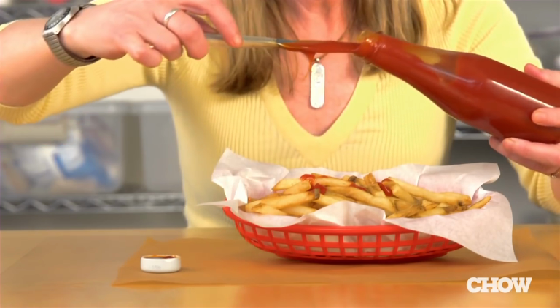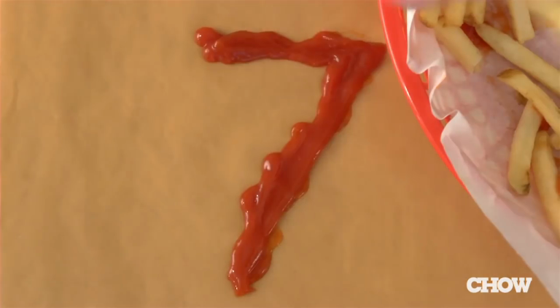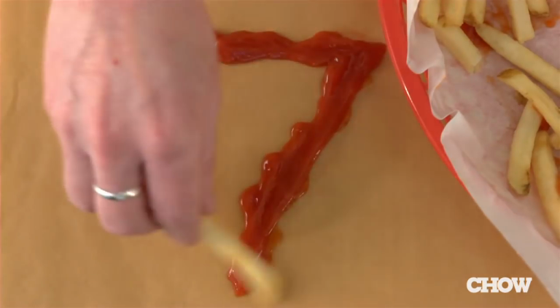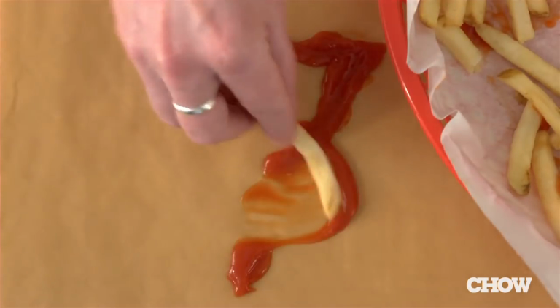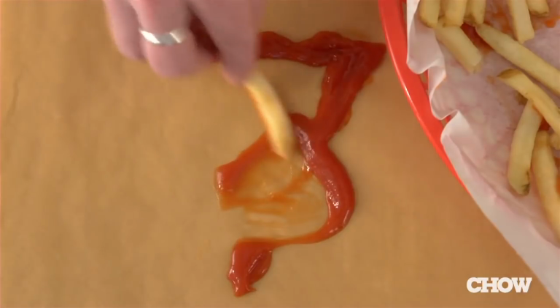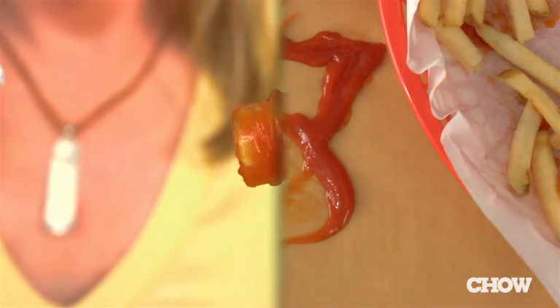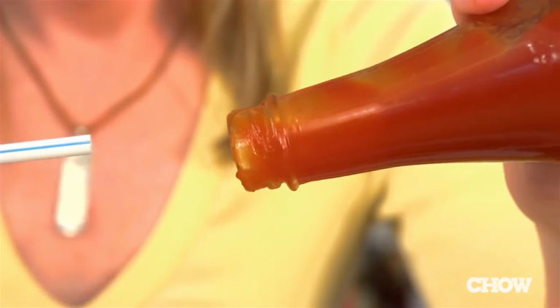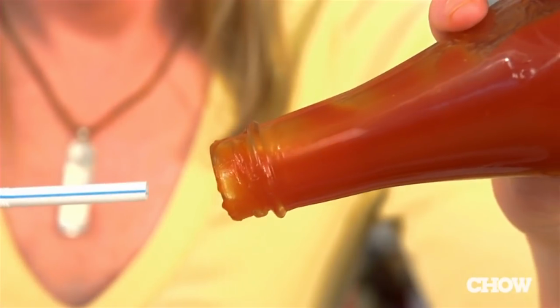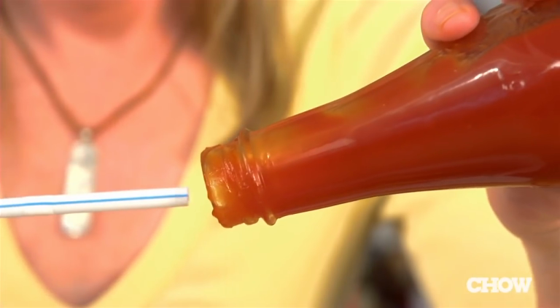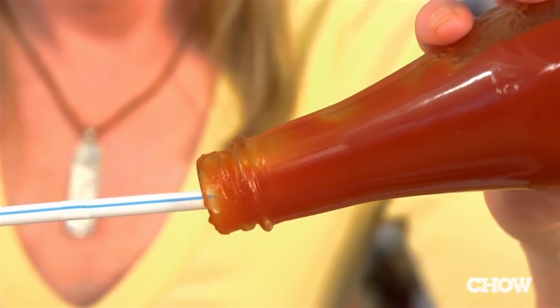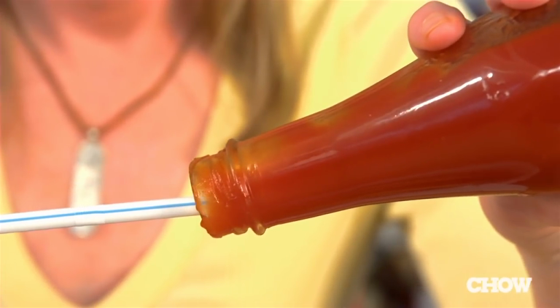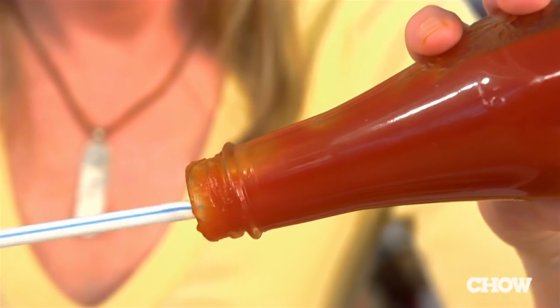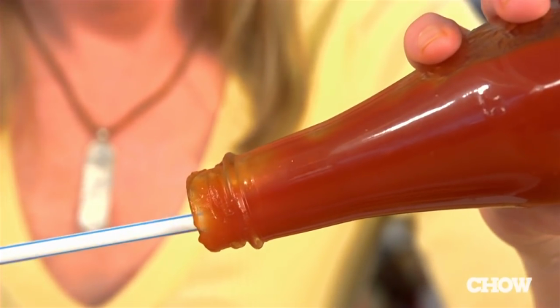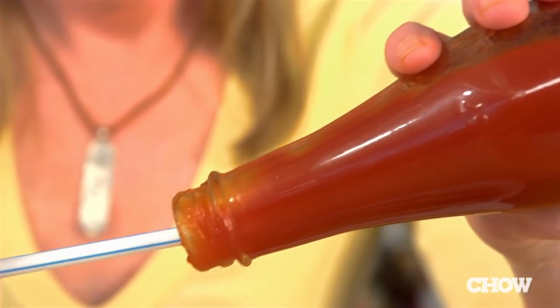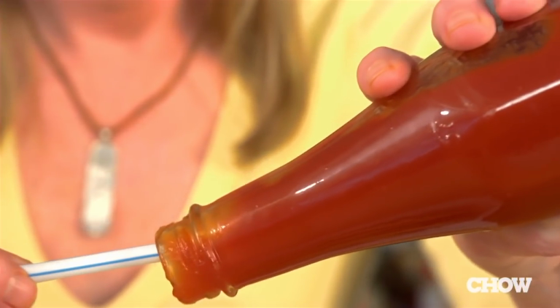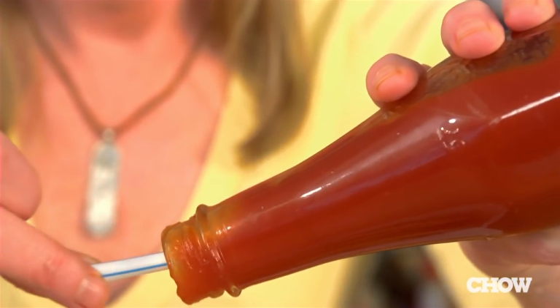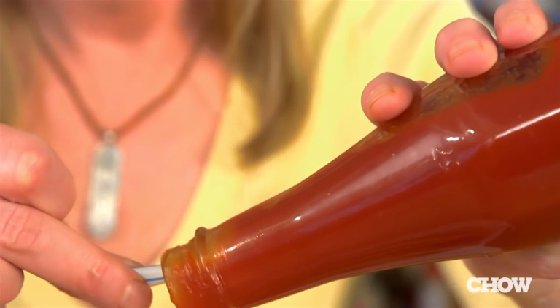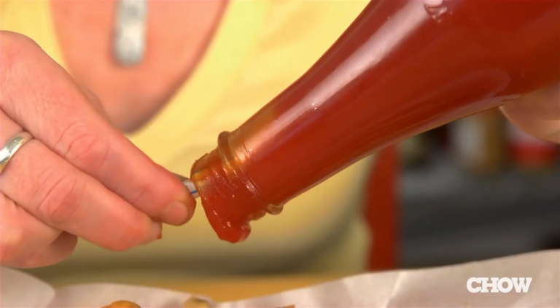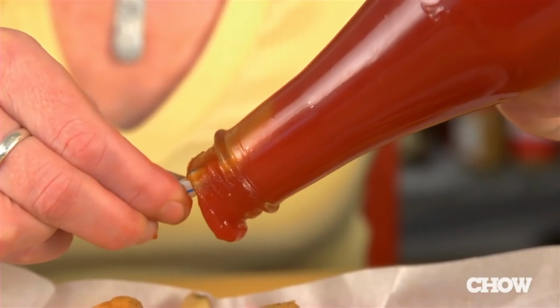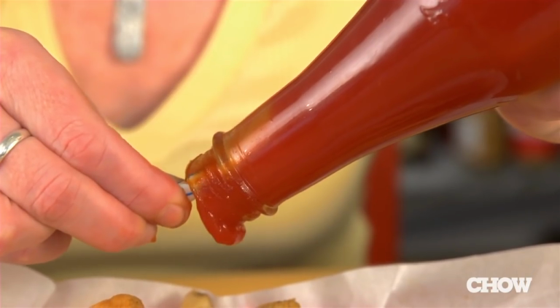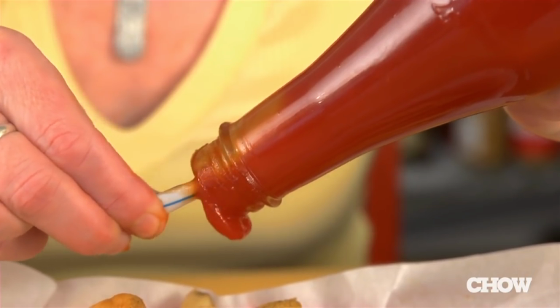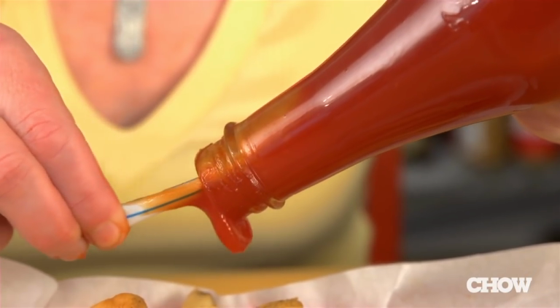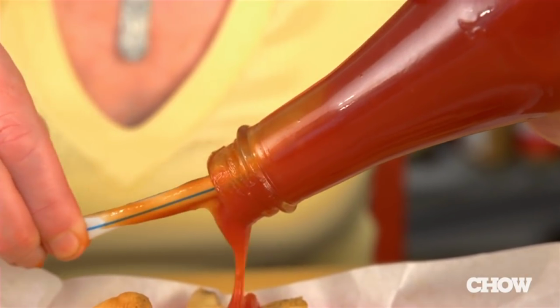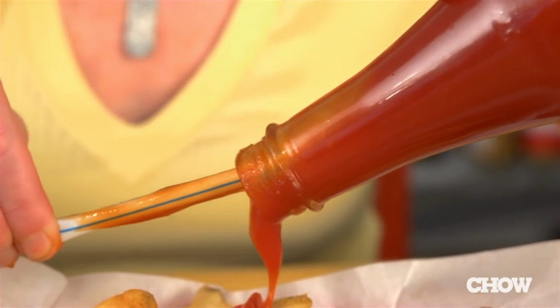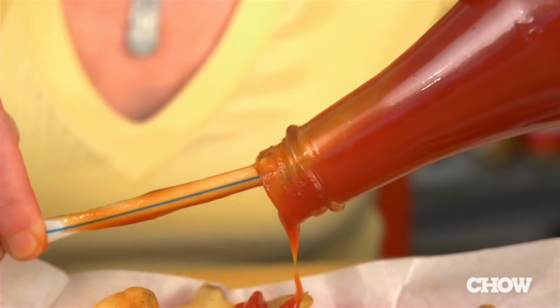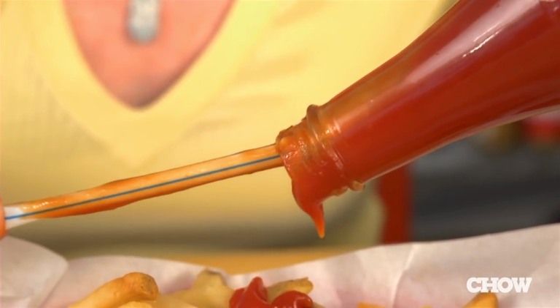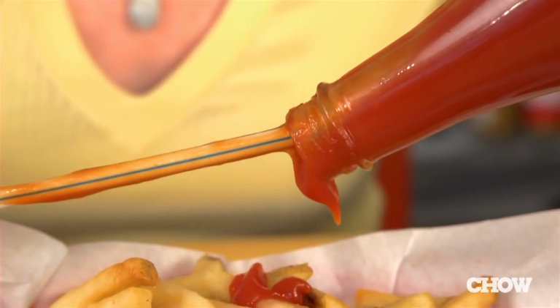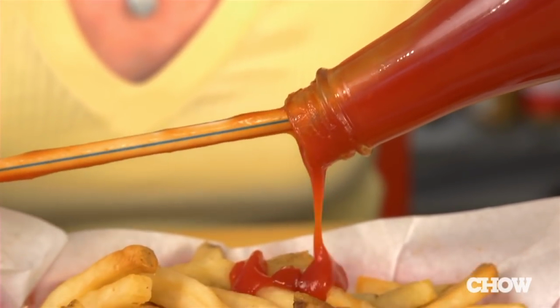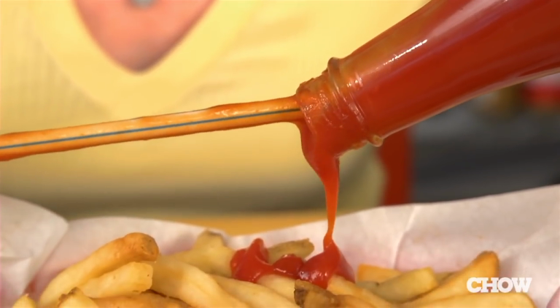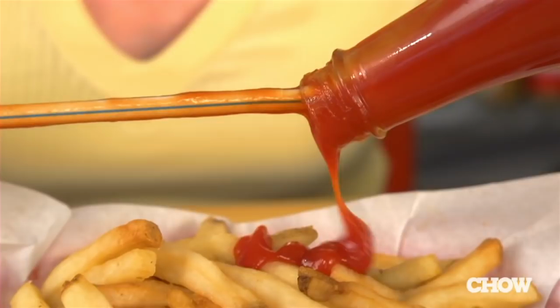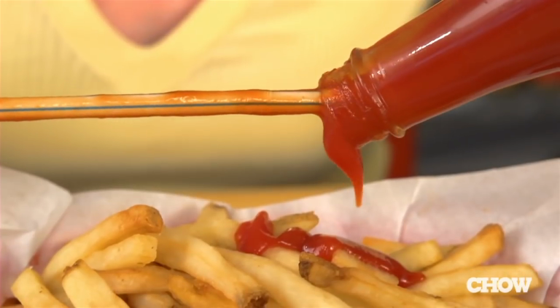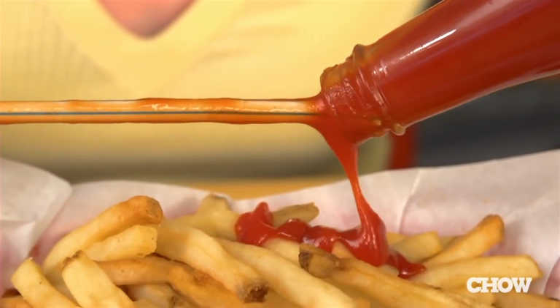And finally, method seven: believe it or not, if you insert a straw all the way to the bottom and then remove it, it'll start the flow of the ketchup. So how do you get your ketchup out of the bottle? Let us know in the comments.